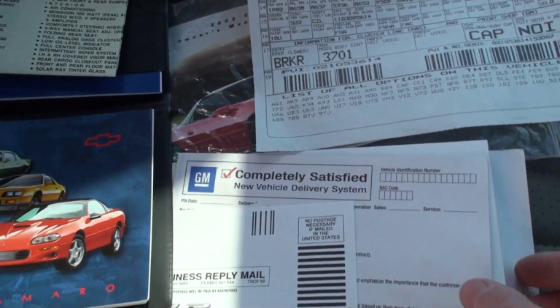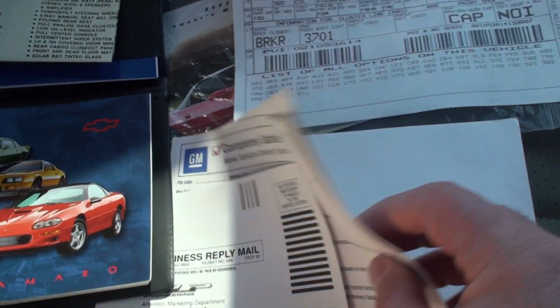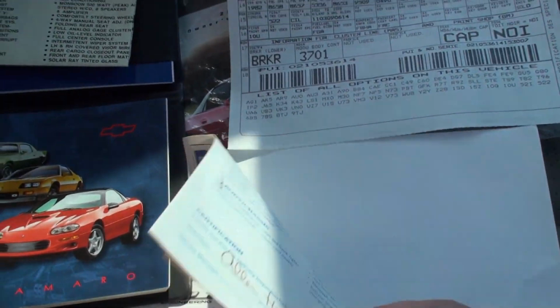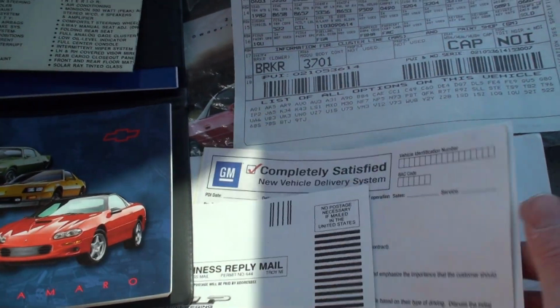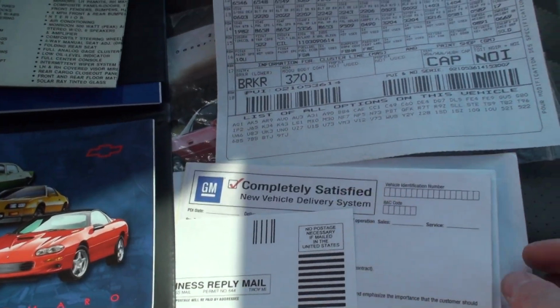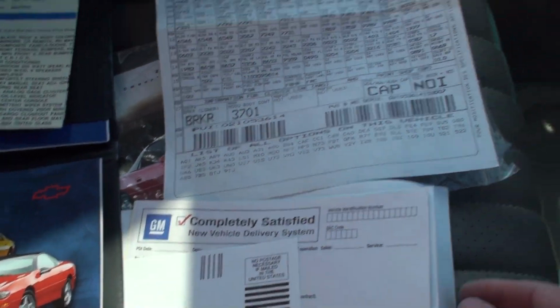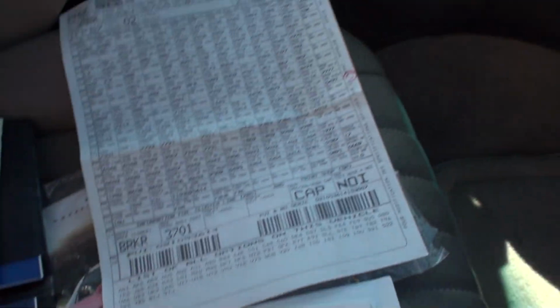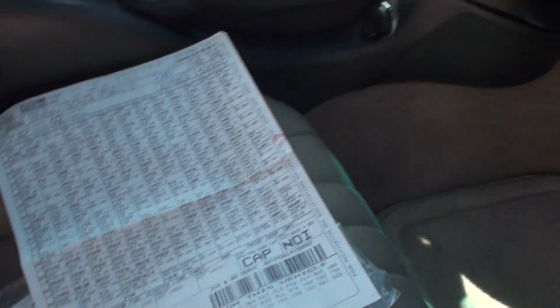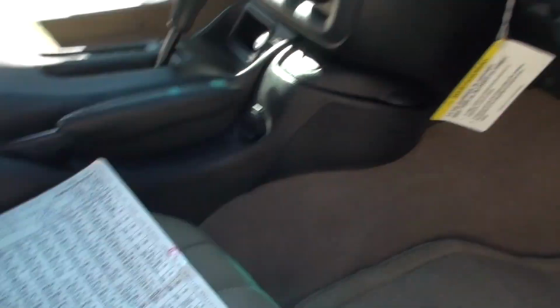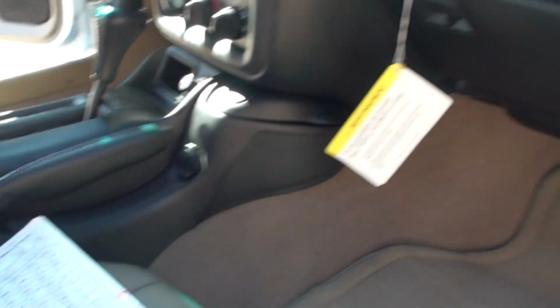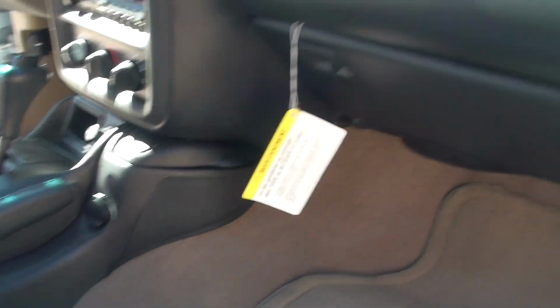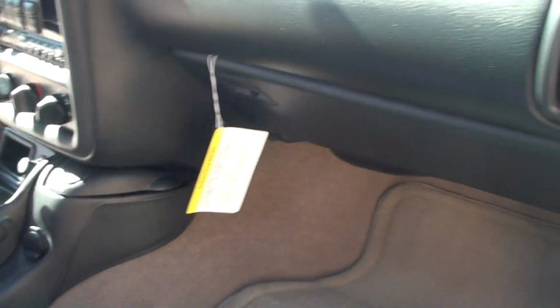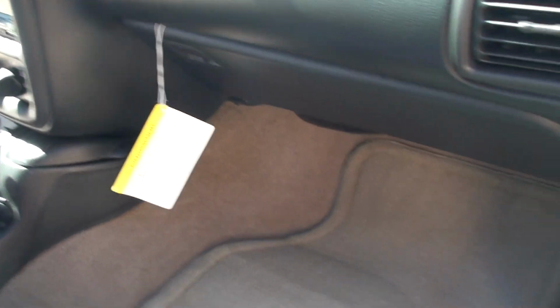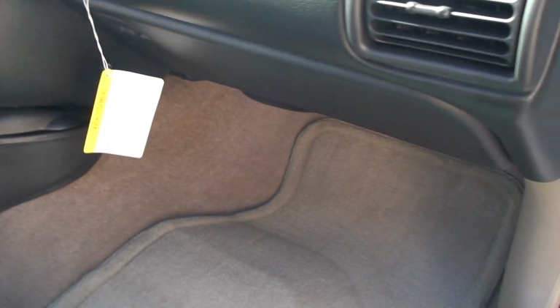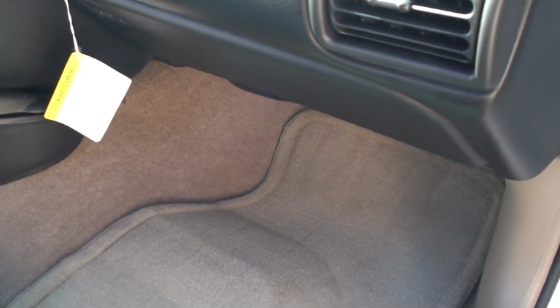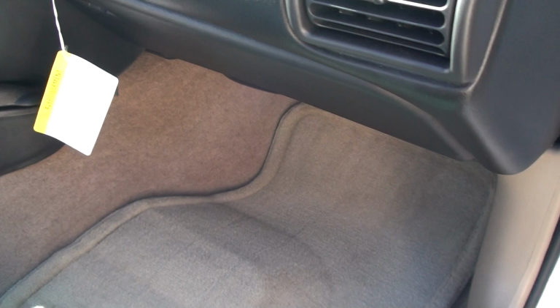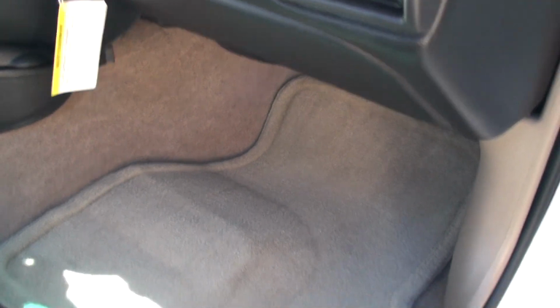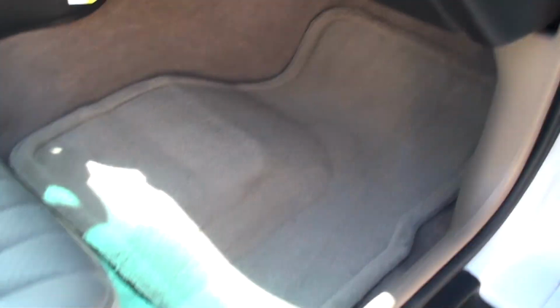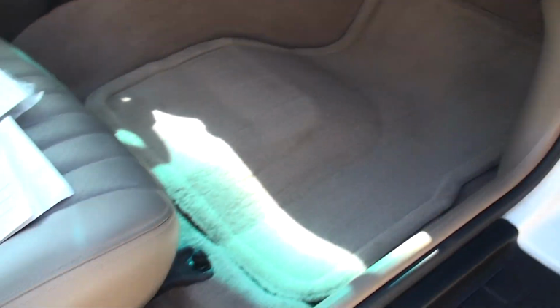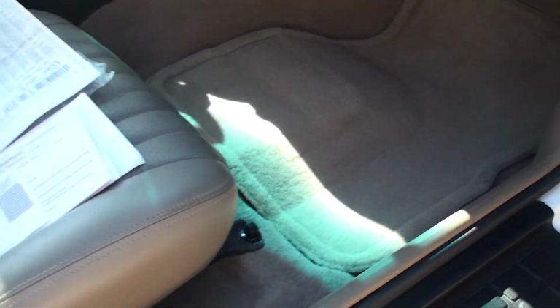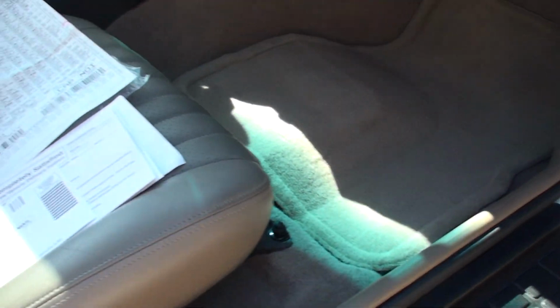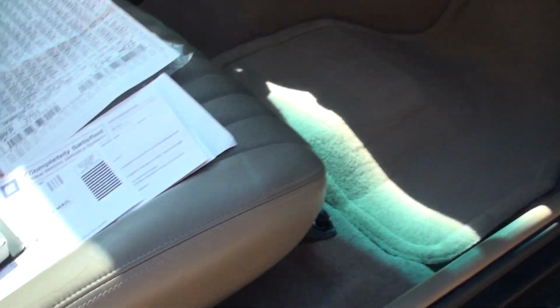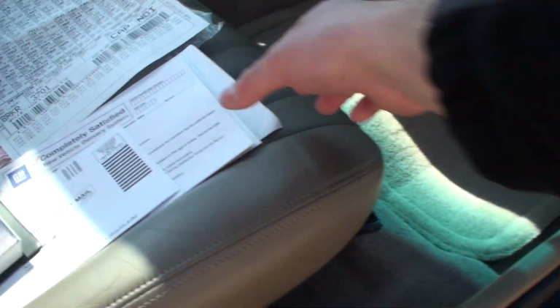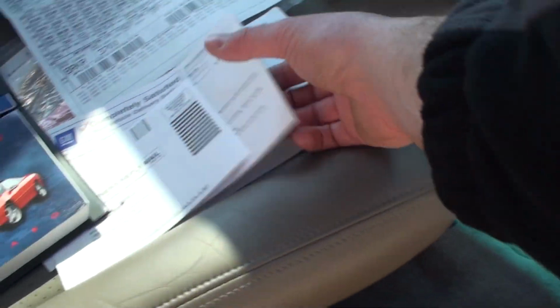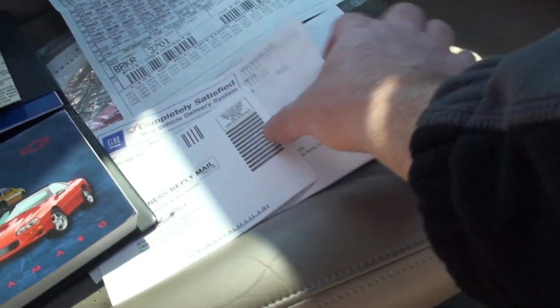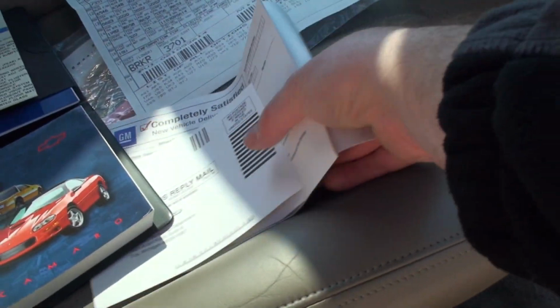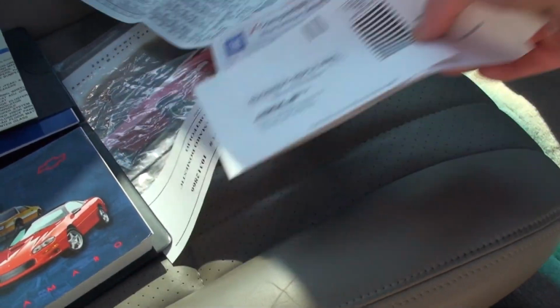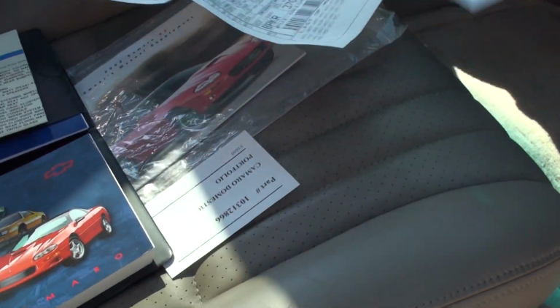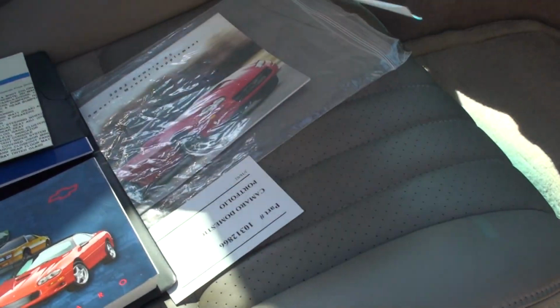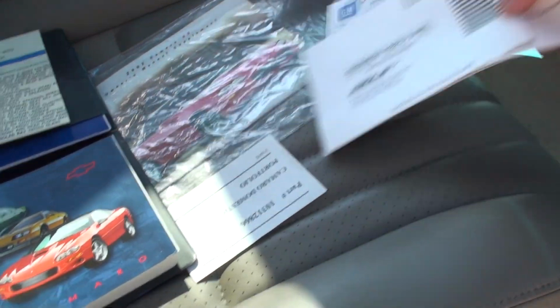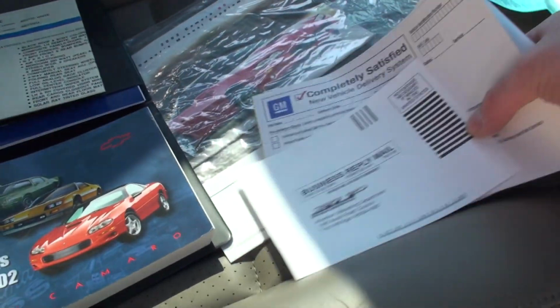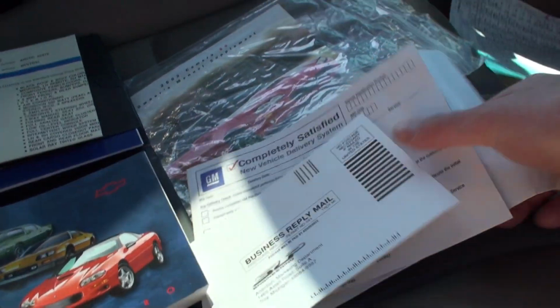All the paperwork comes with it. Very clean. The leather's nice too.